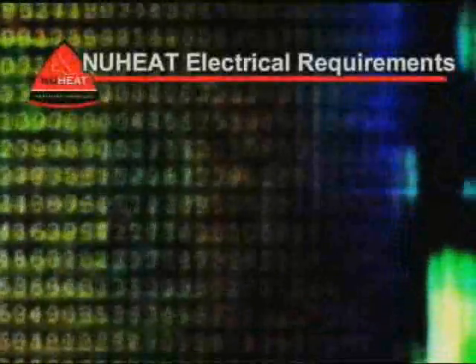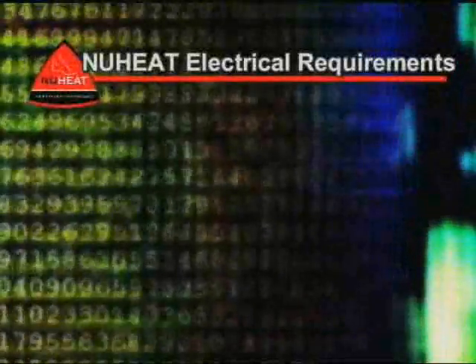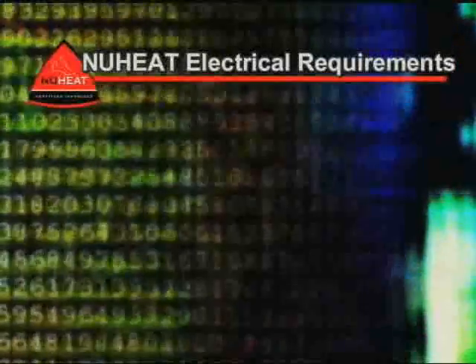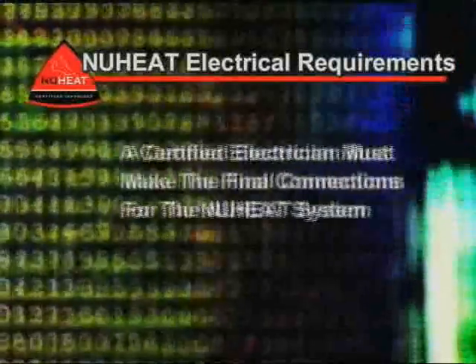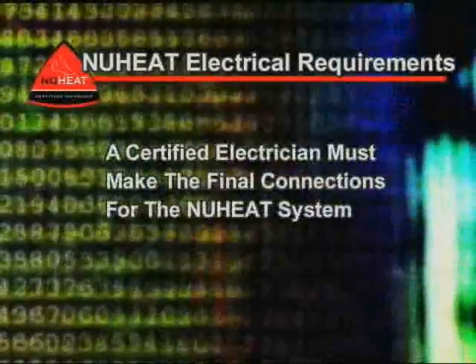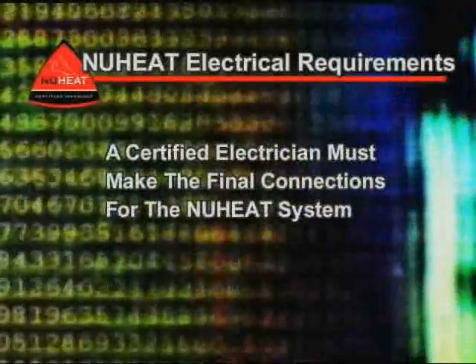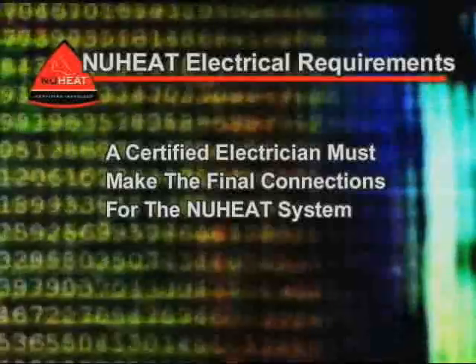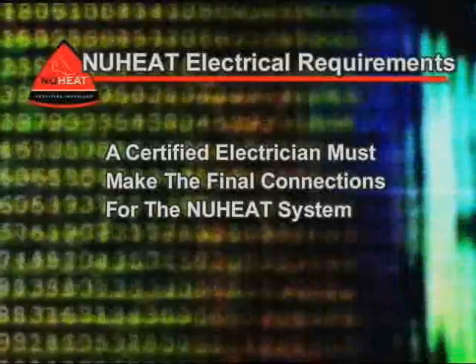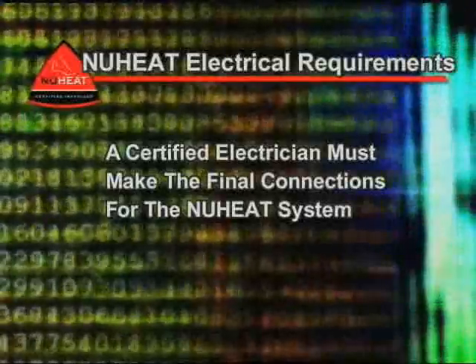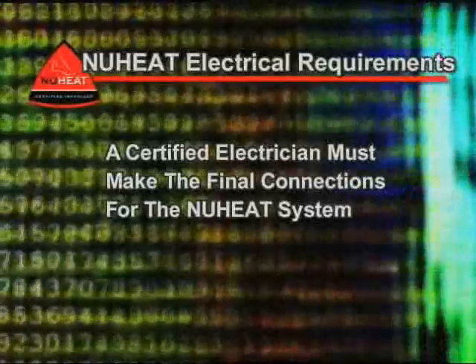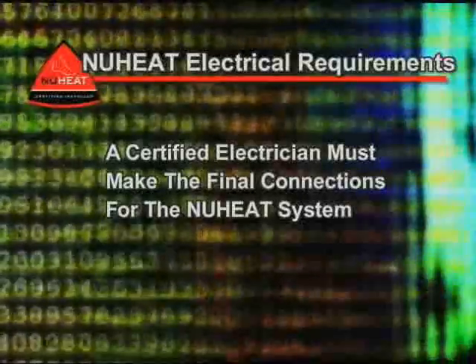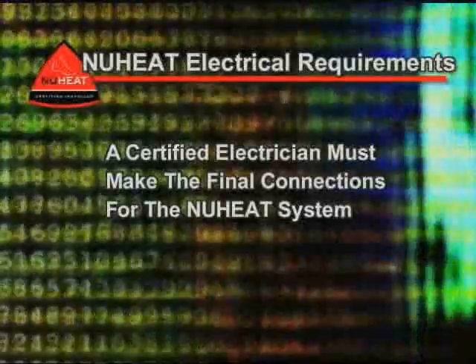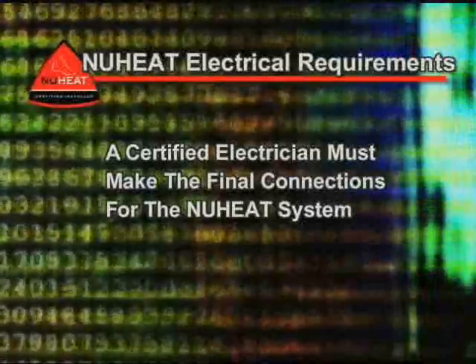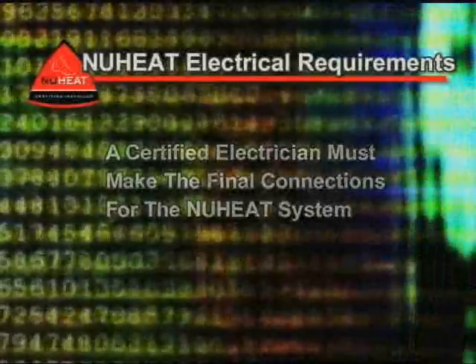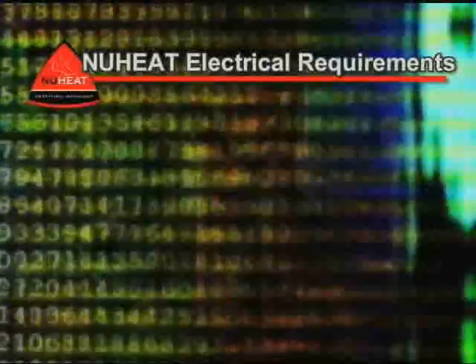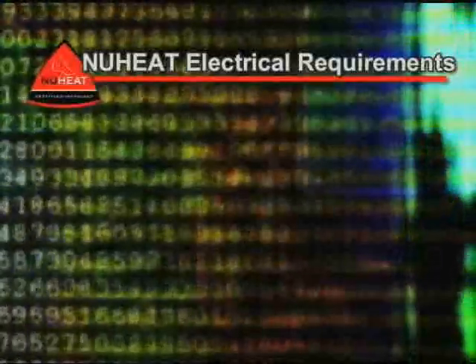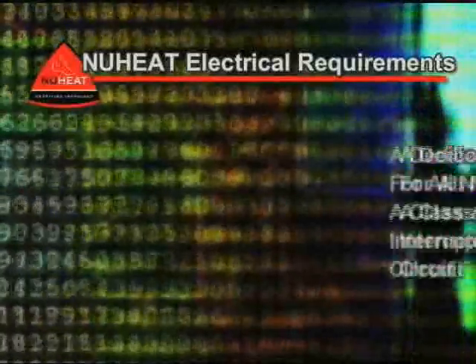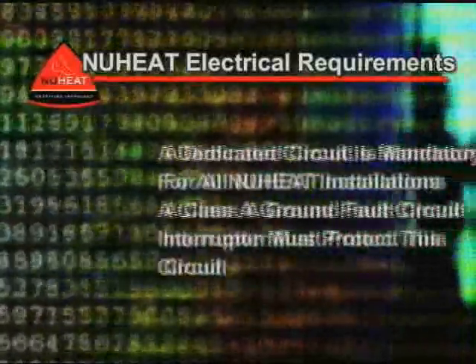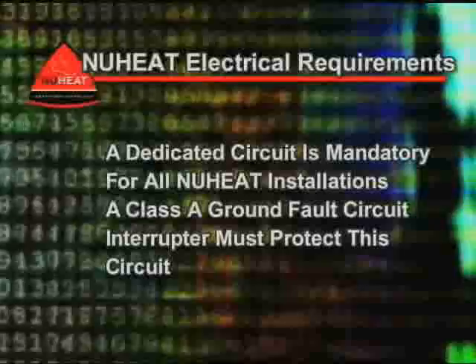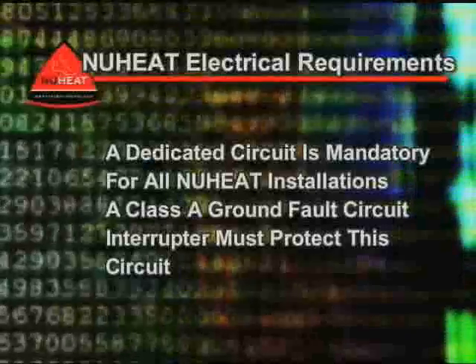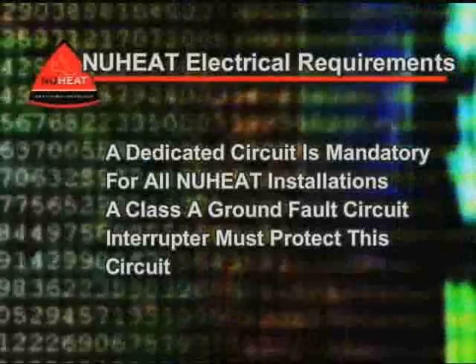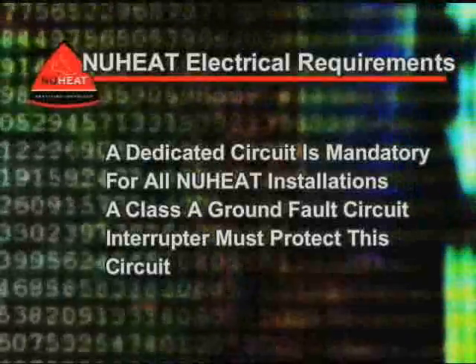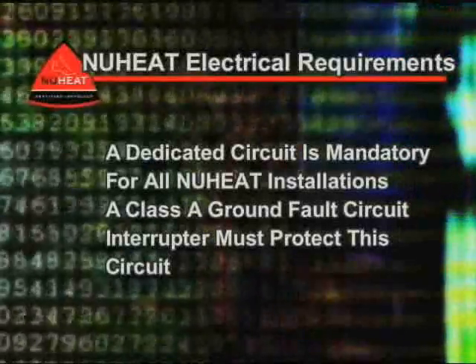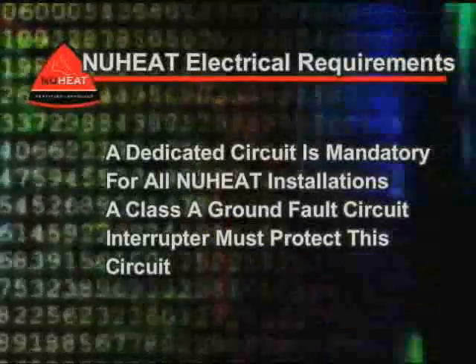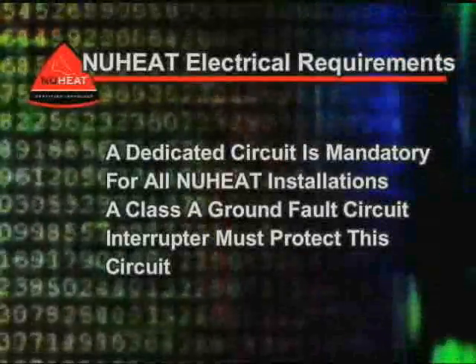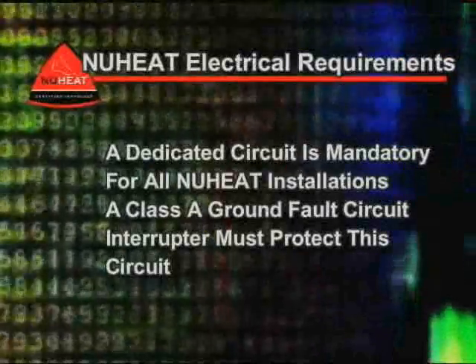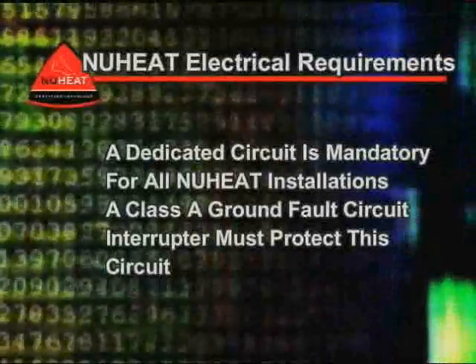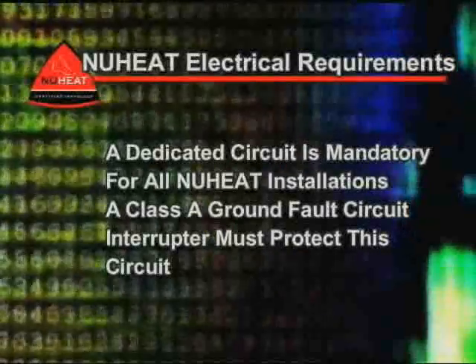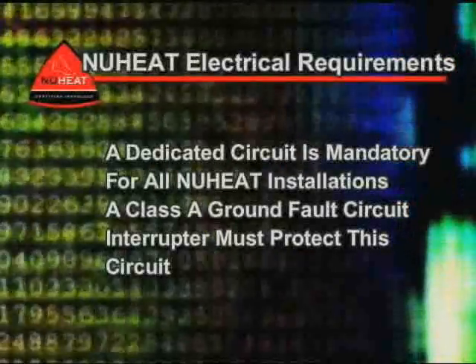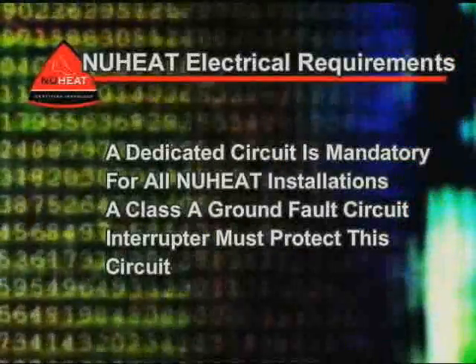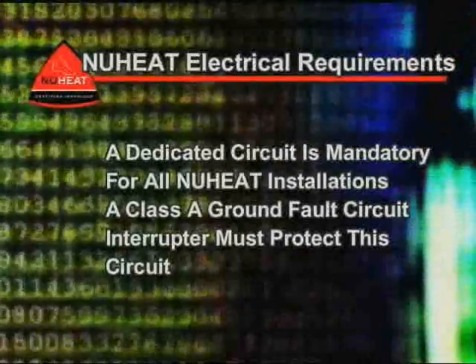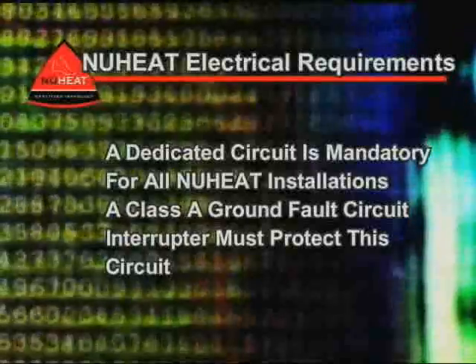1. A certified electrician must make the final connections for the new heat system. 2. A dedicated circuit is mandatory for all new heat installations. A Class A ground fault circuit interrupter must protect this circuit.